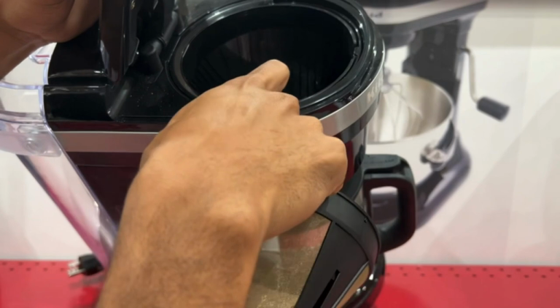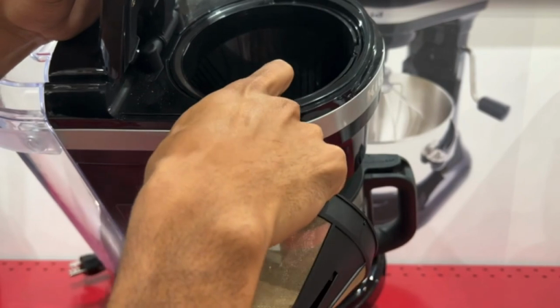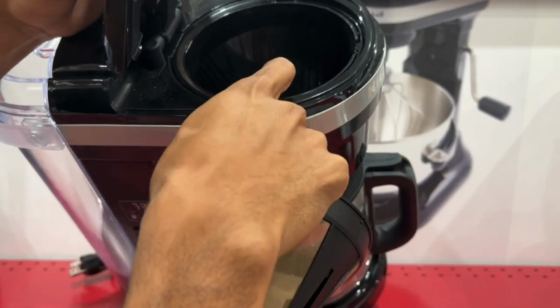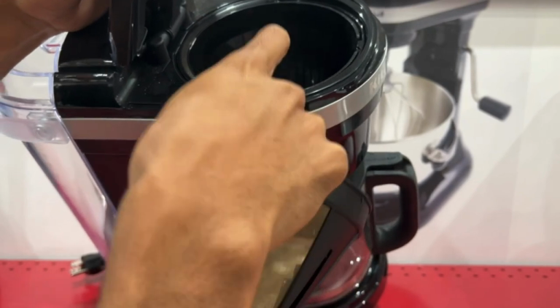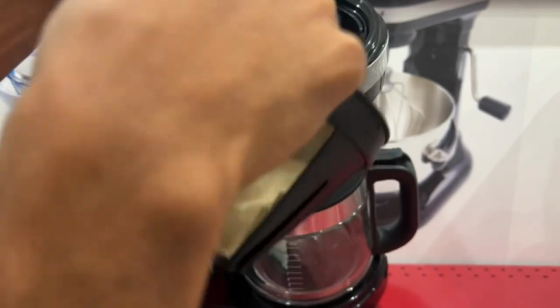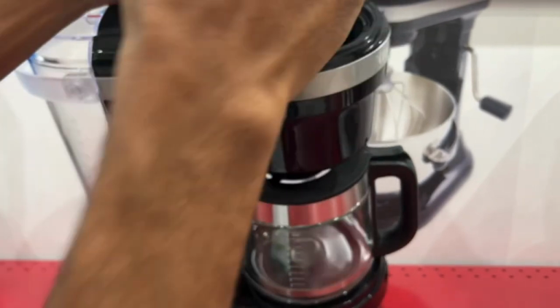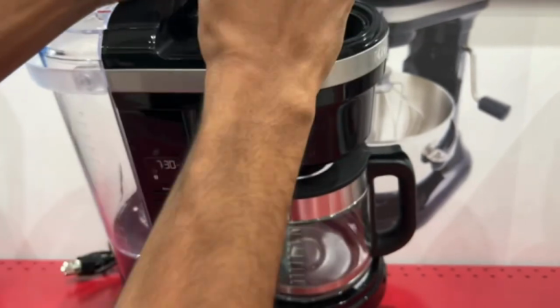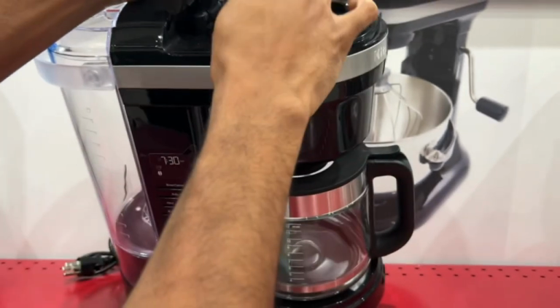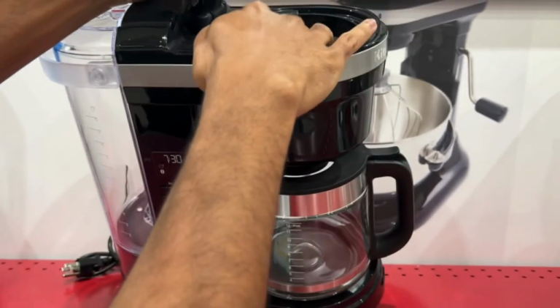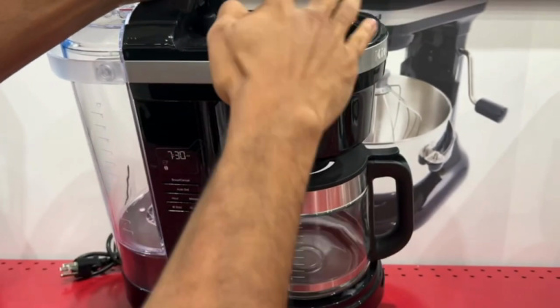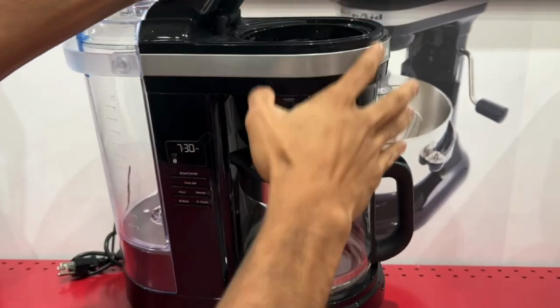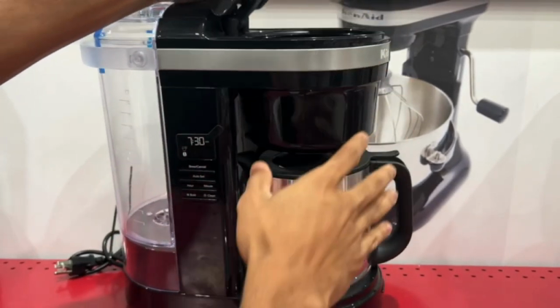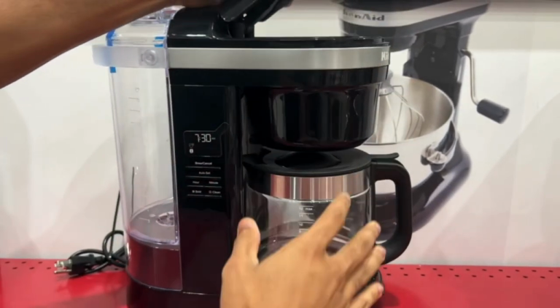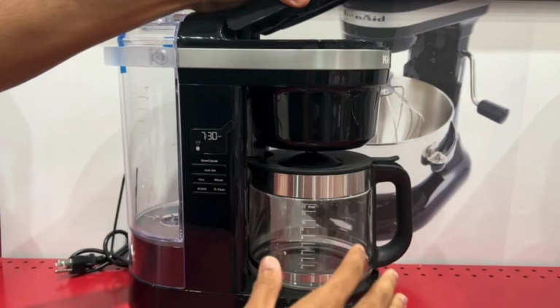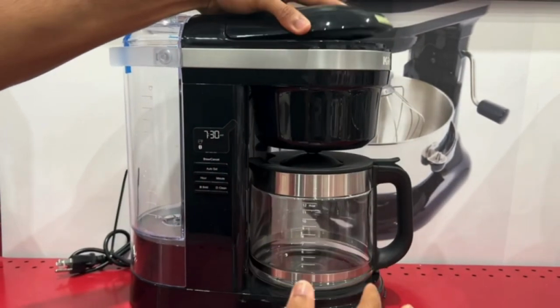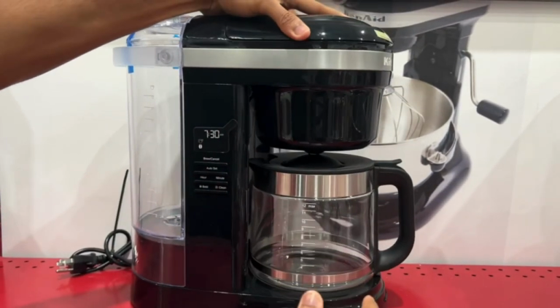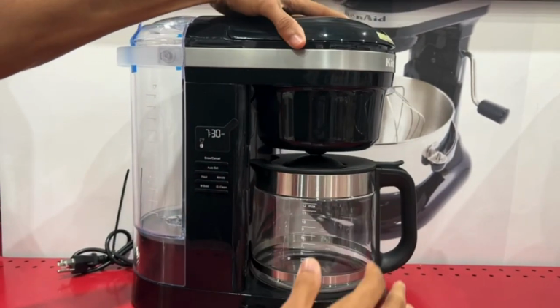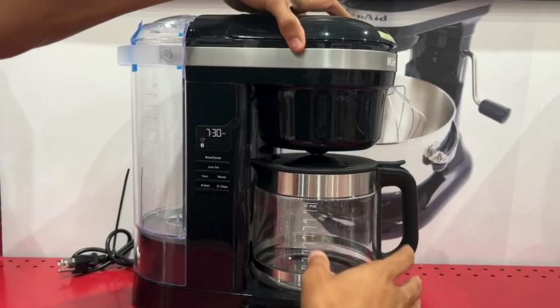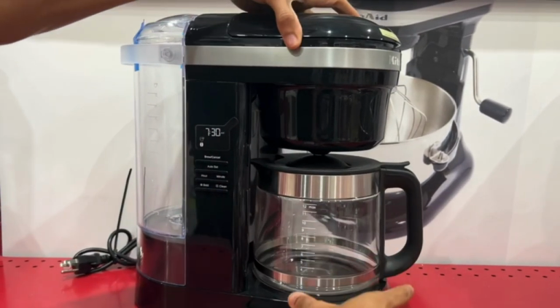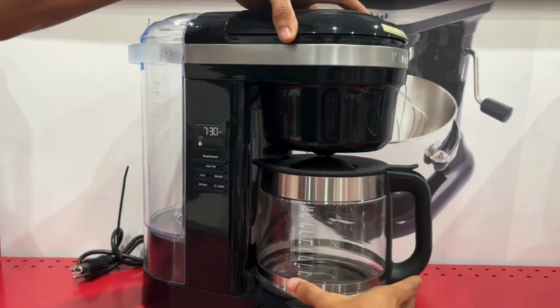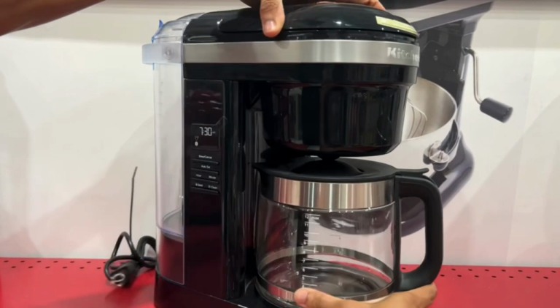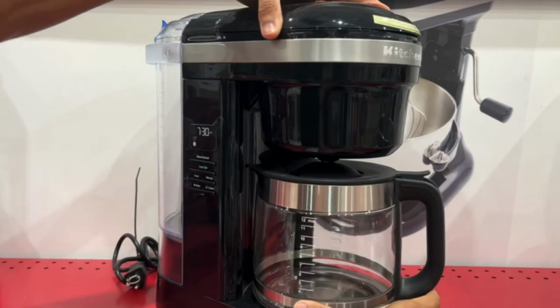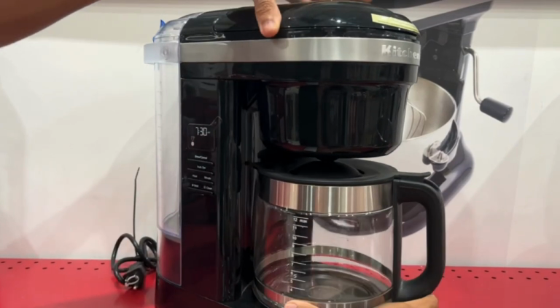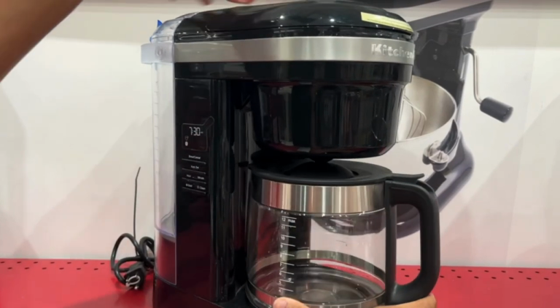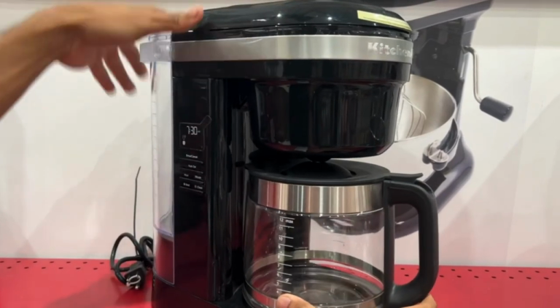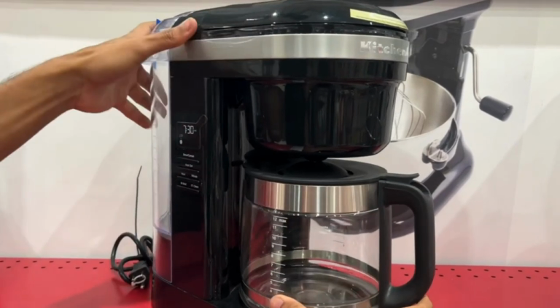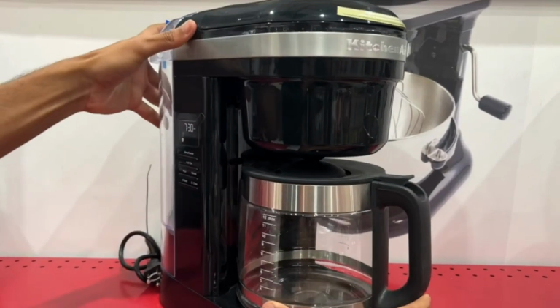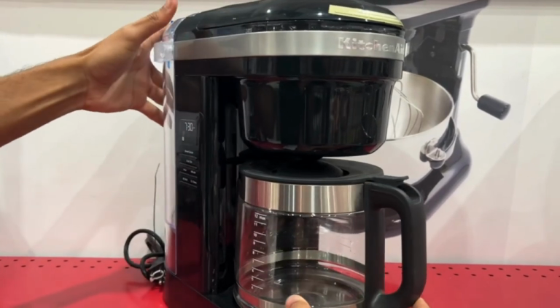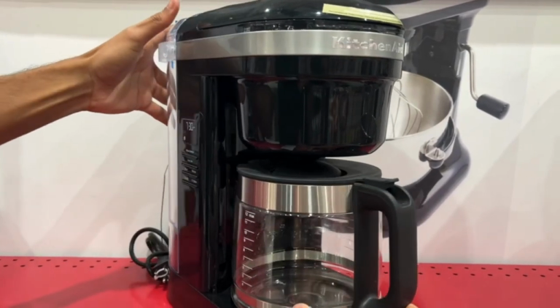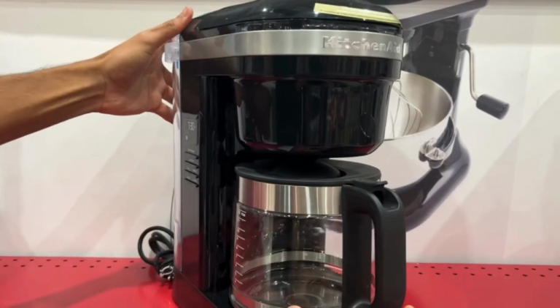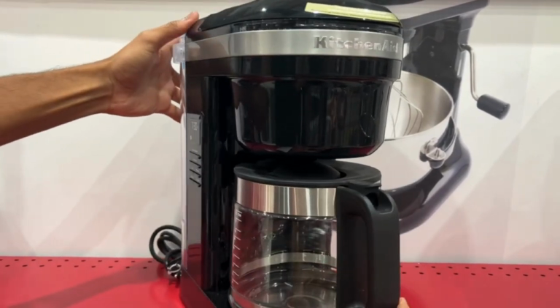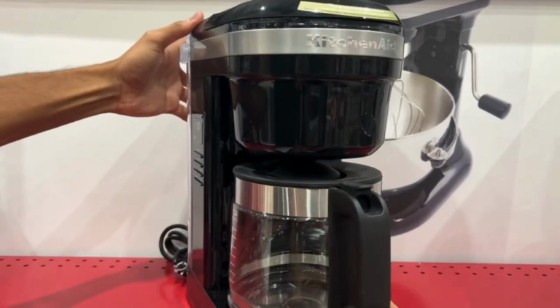KitchenAid's coffee machine is available in a variety of colors, including onyx black, white, and matte gray.